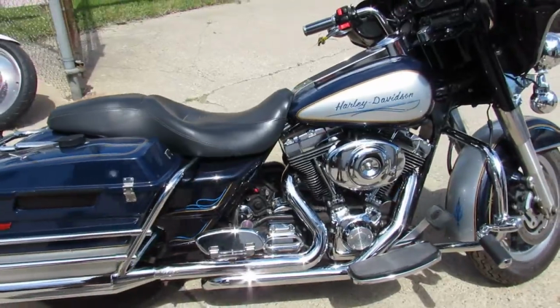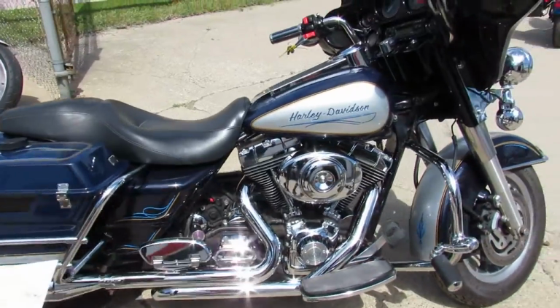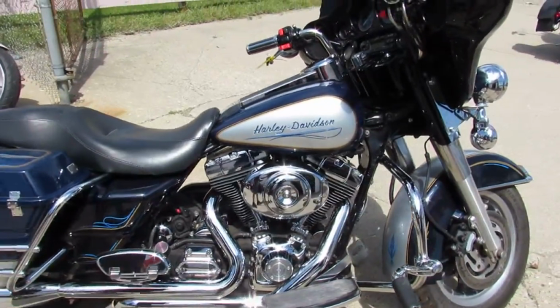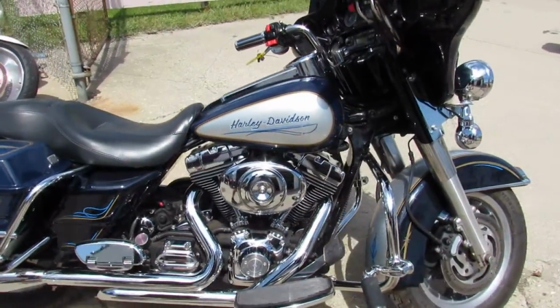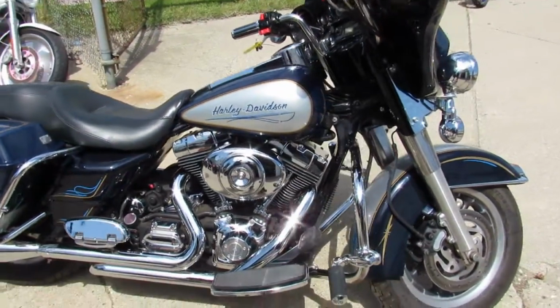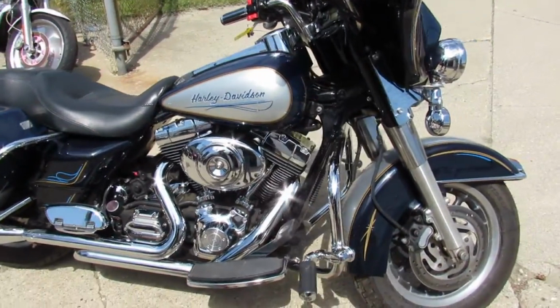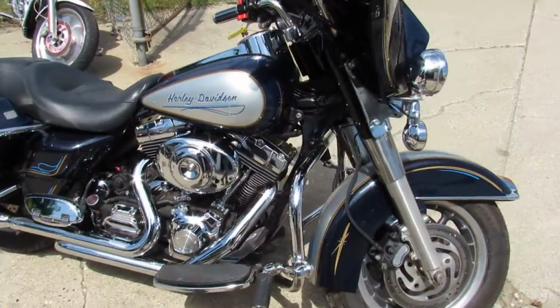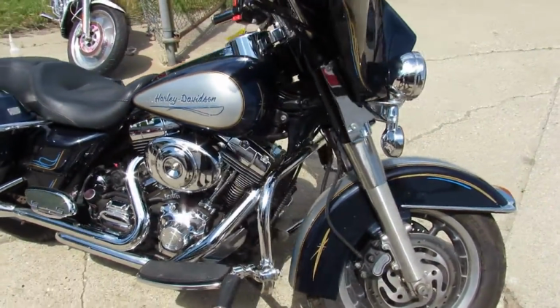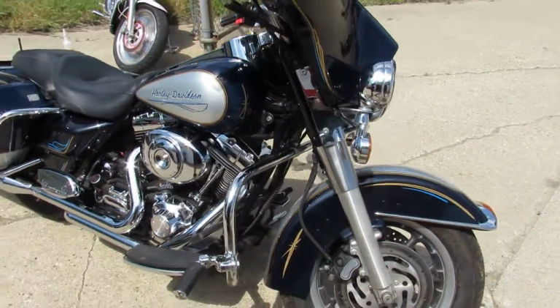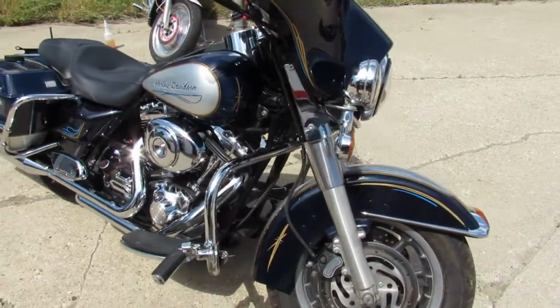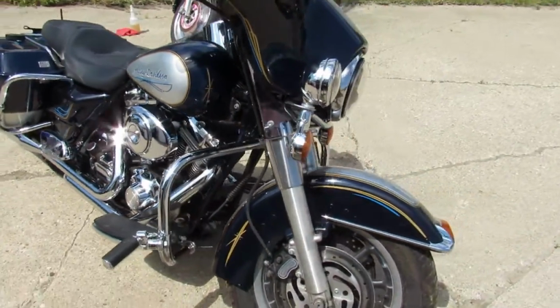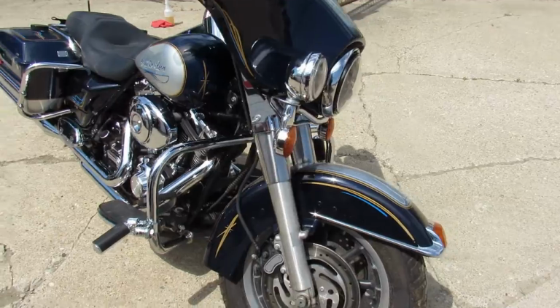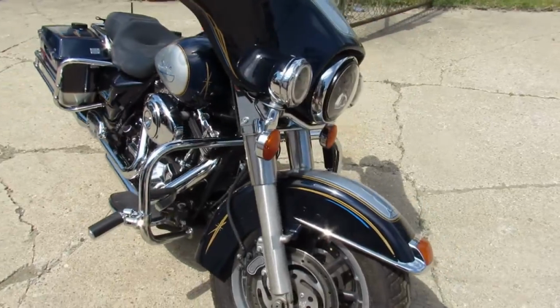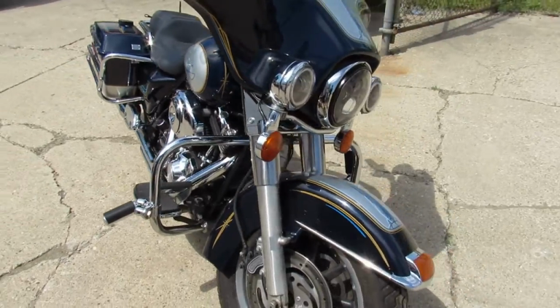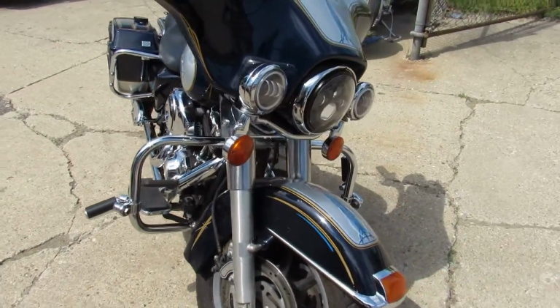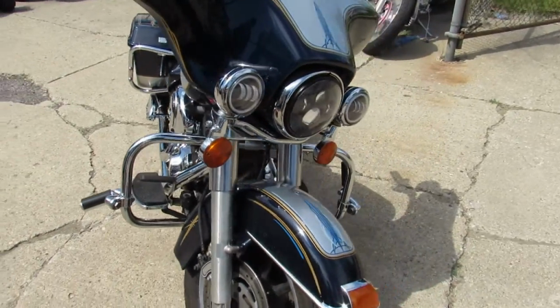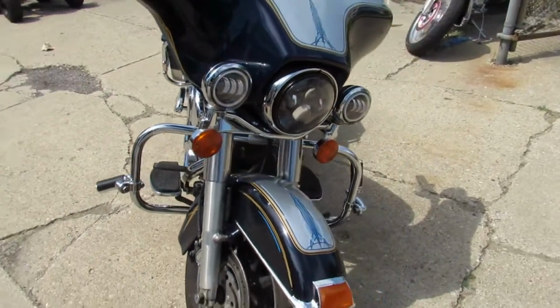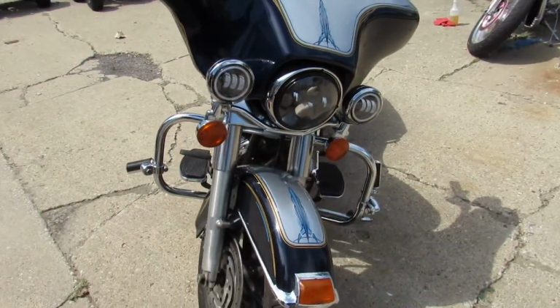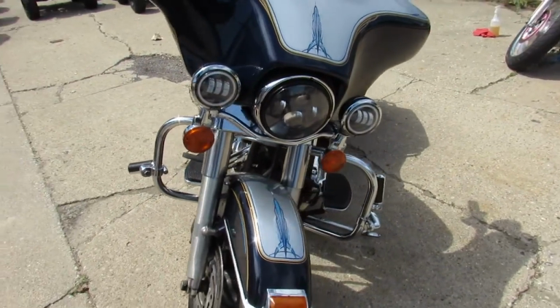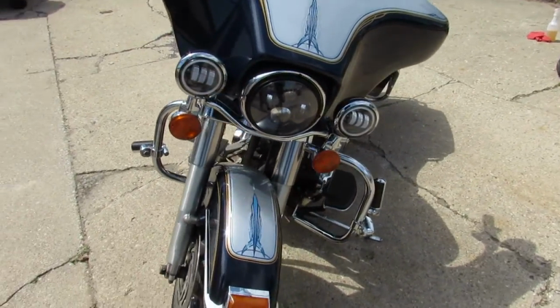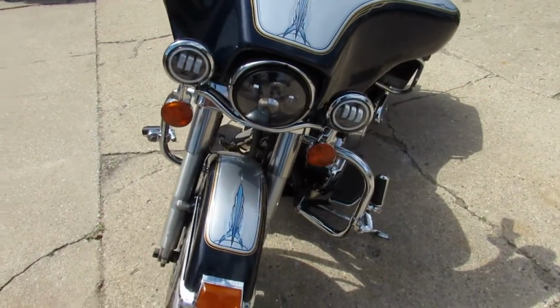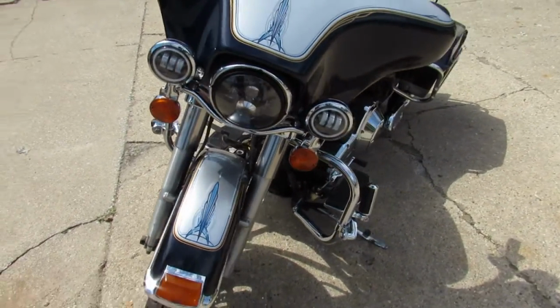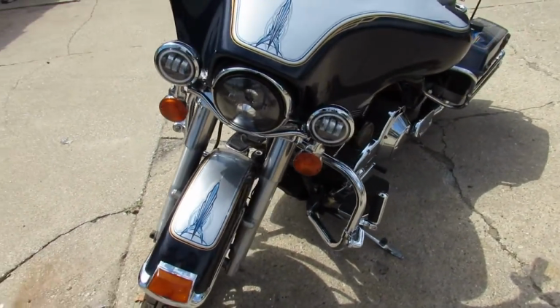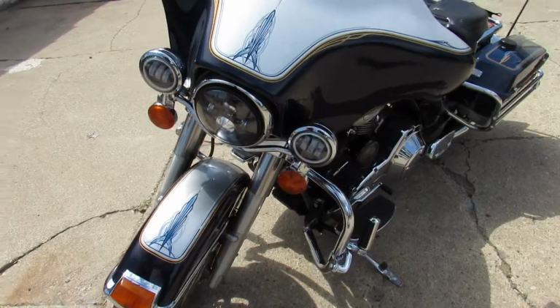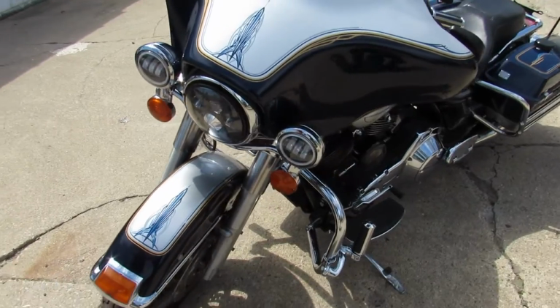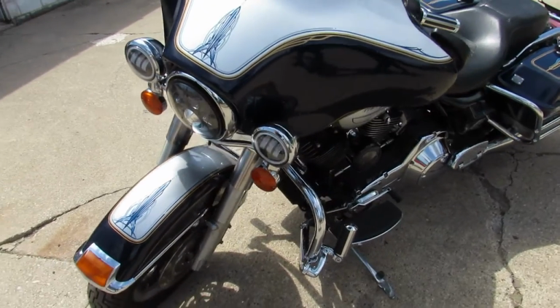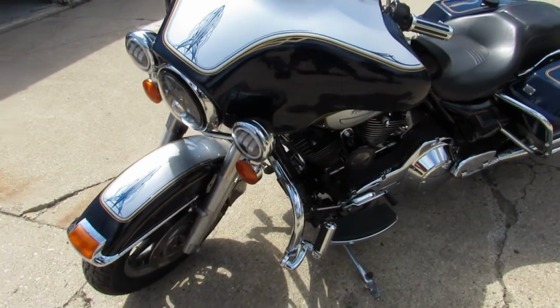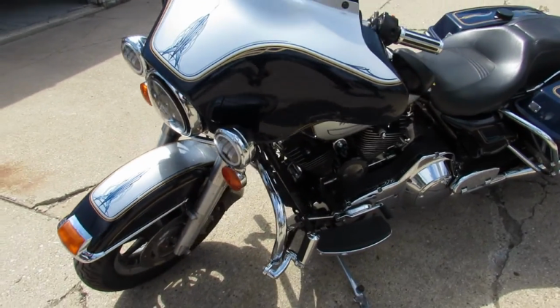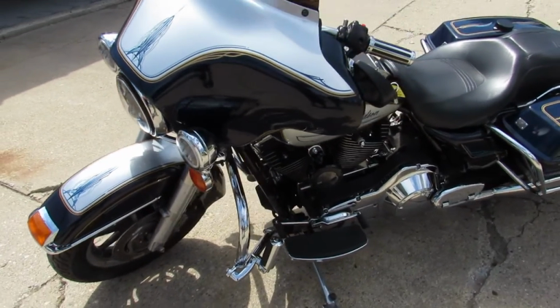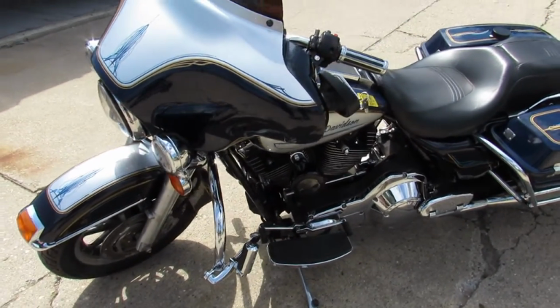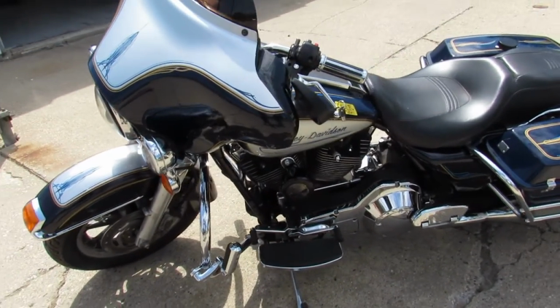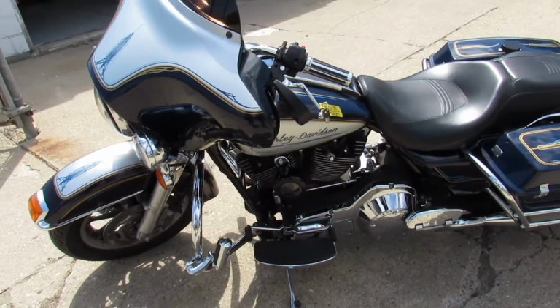It's got low miles — 17,159 miles on an '06. As you guys can see in the video, it's clean. Thousands of dollars in extras: got a Bluetooth stereo, tons of chrome, highway pegs, Chromeworks dual exhaust. This thing runs strong.